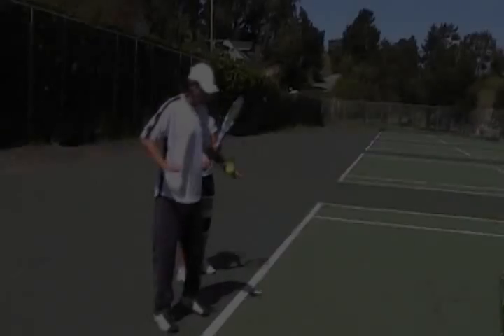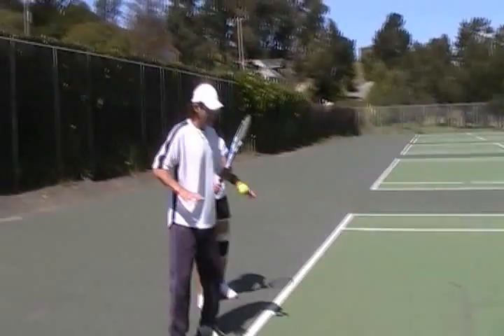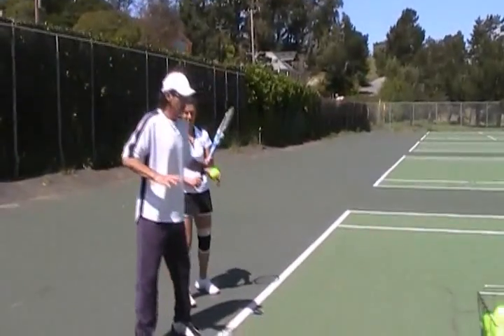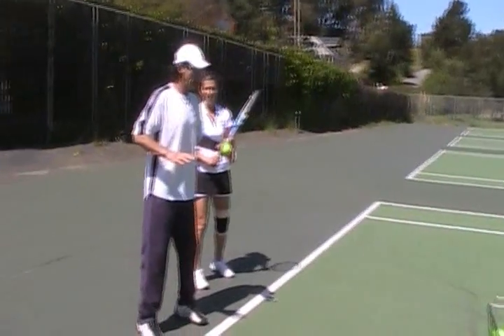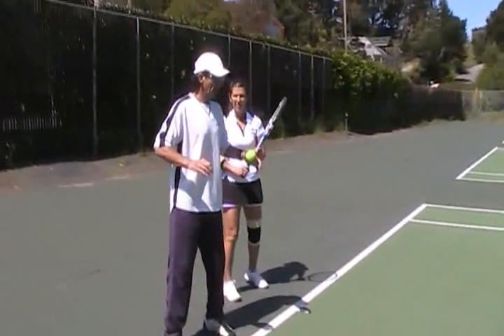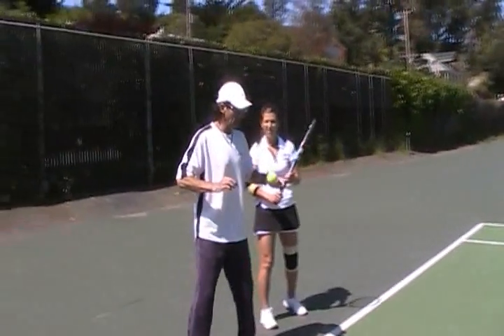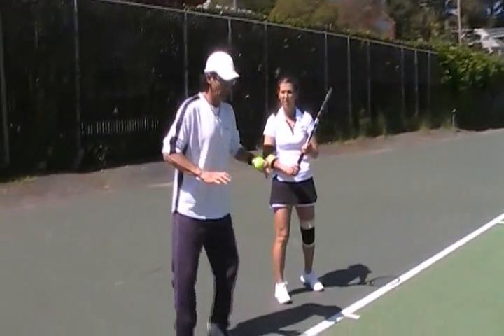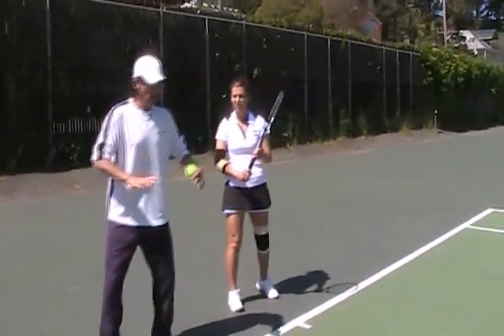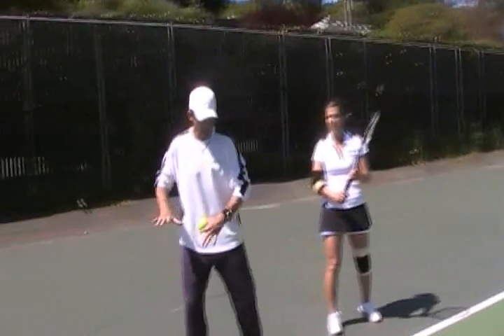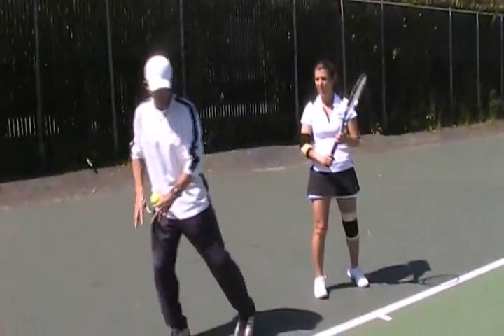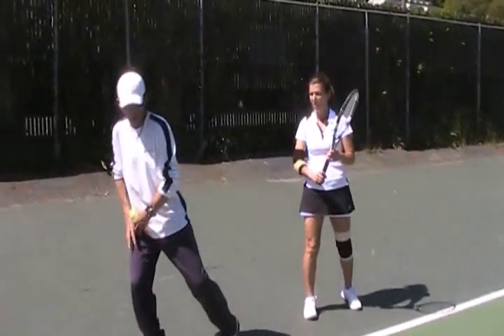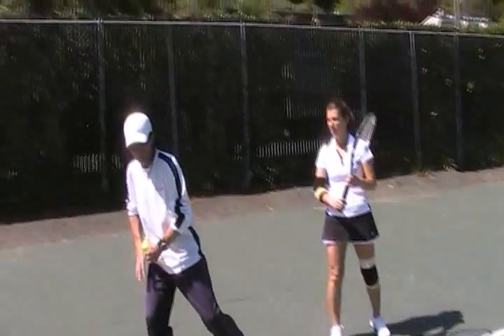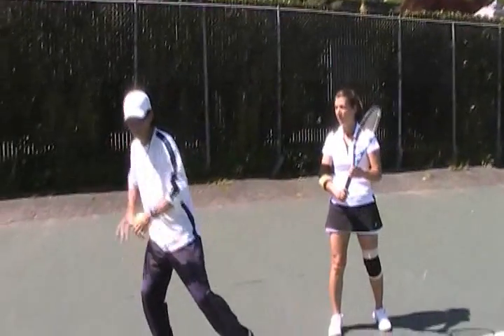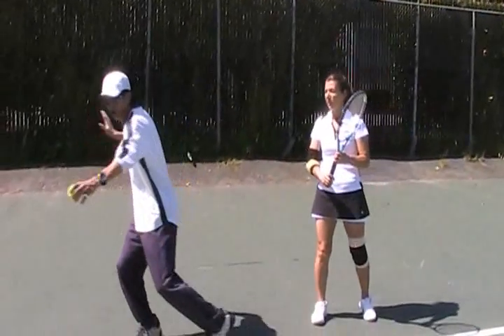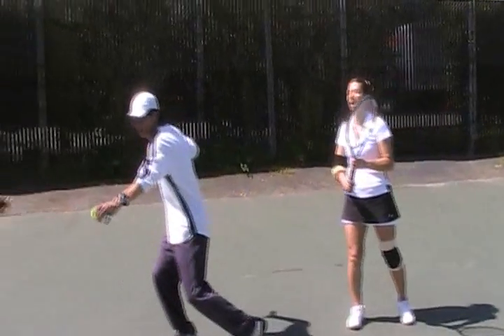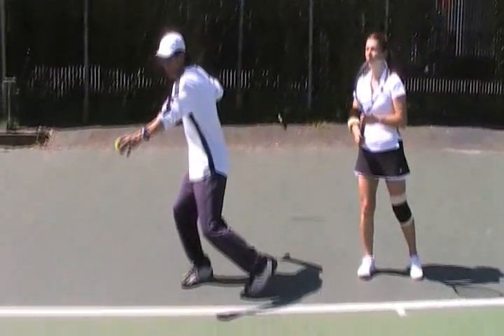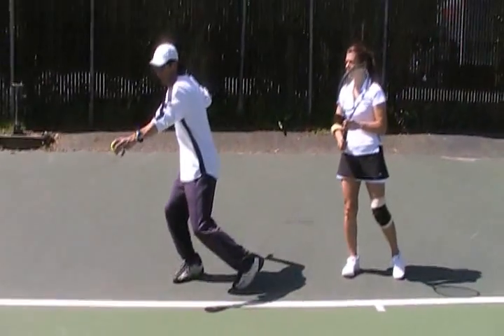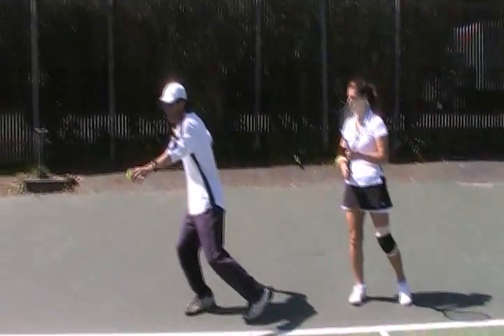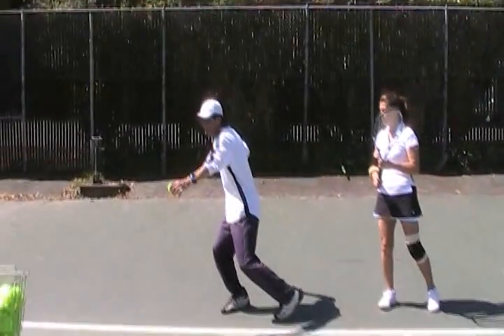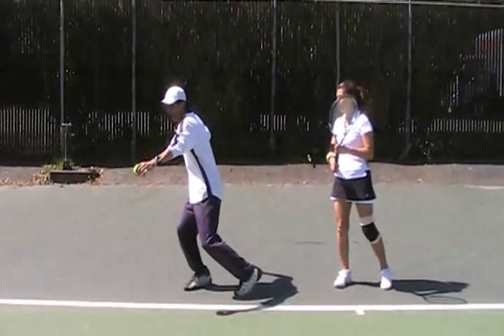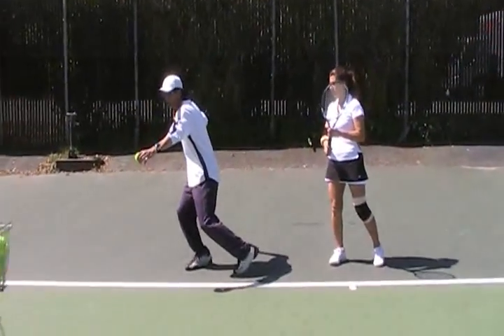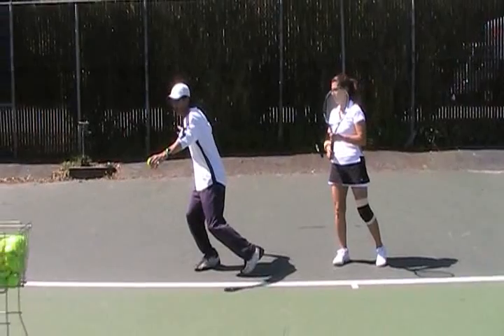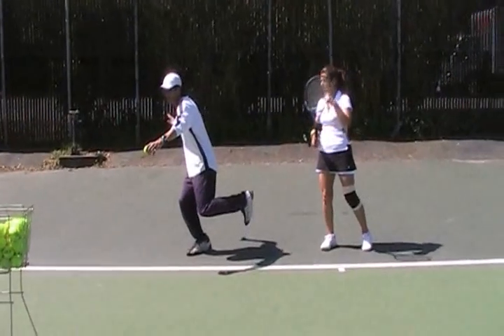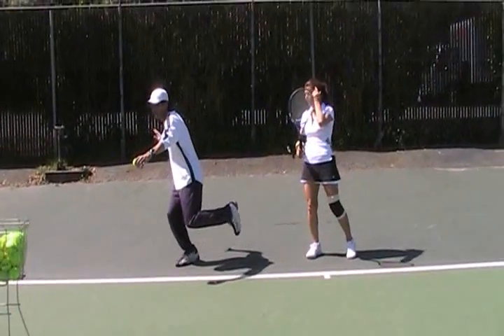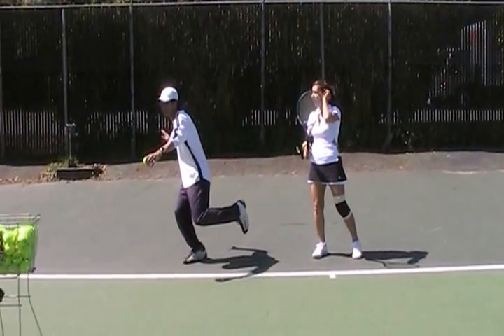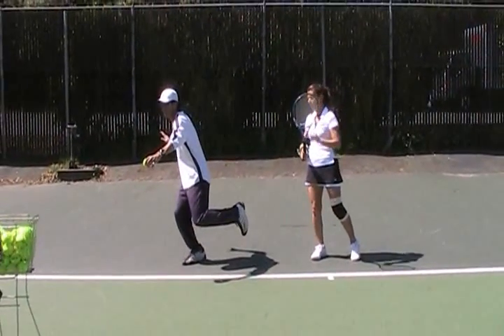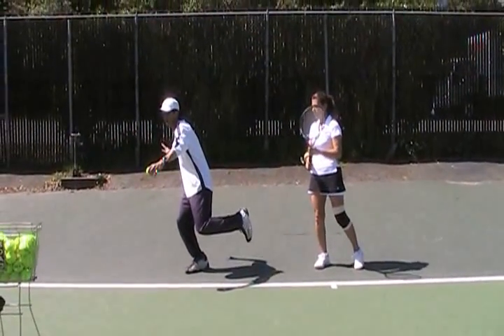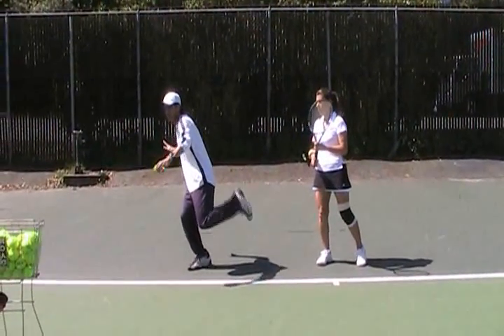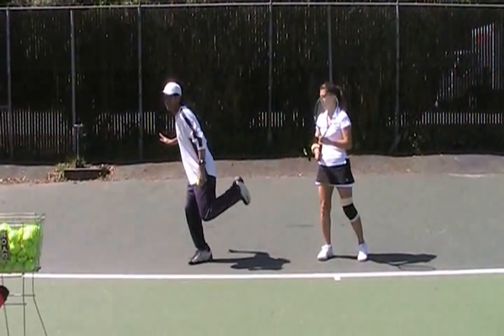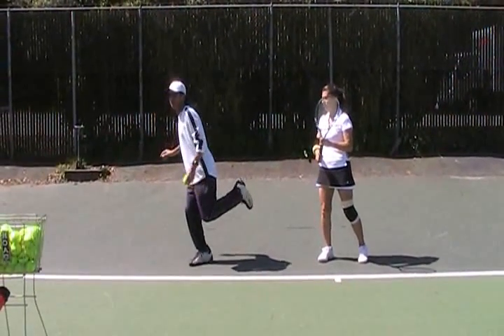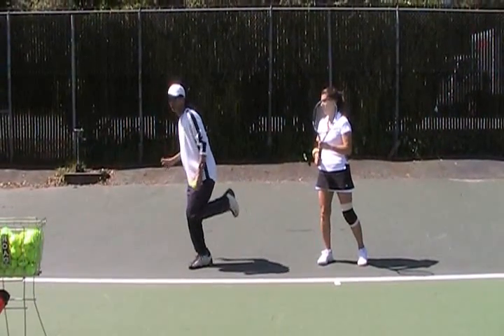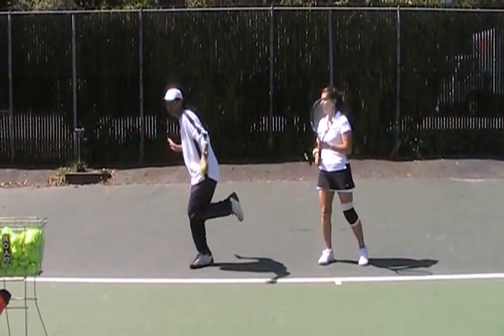You're not clearly shifting your weight to this foot when you load. When you get ready, you should be able to almost take this foot out — like a flamingo.